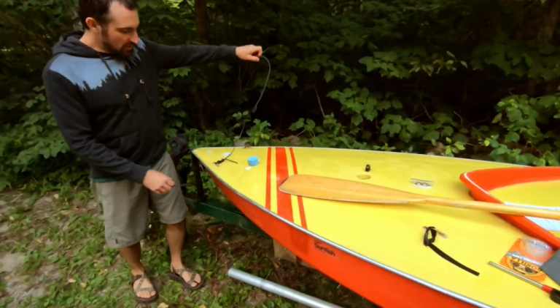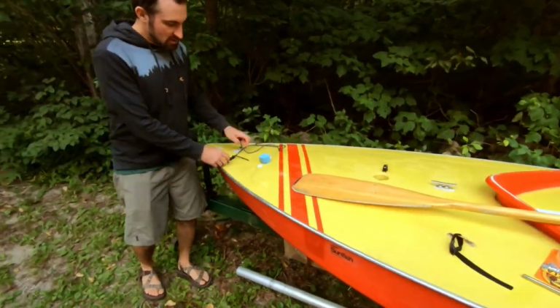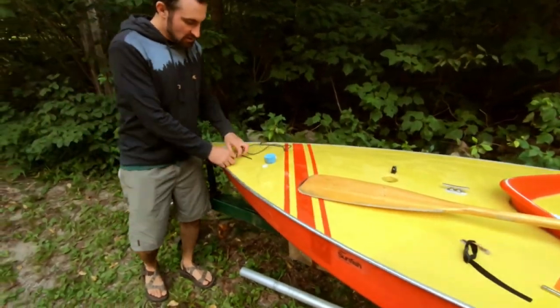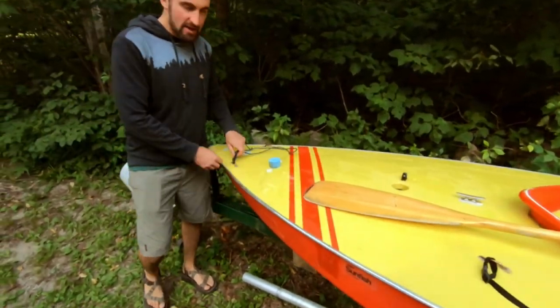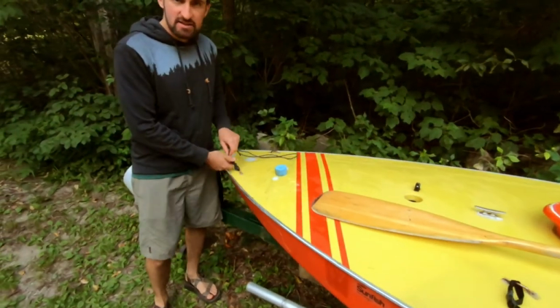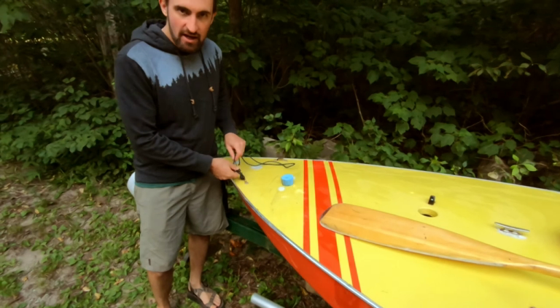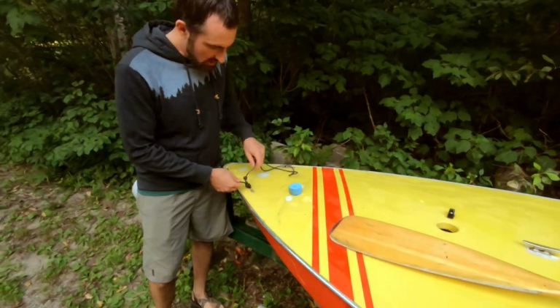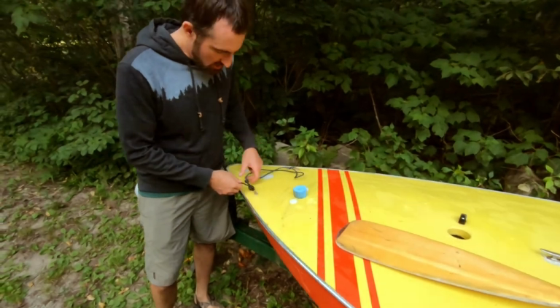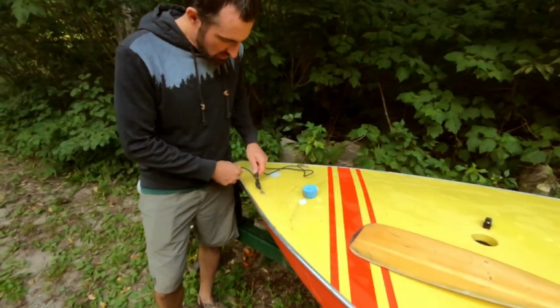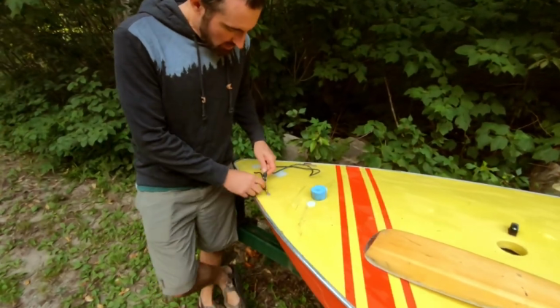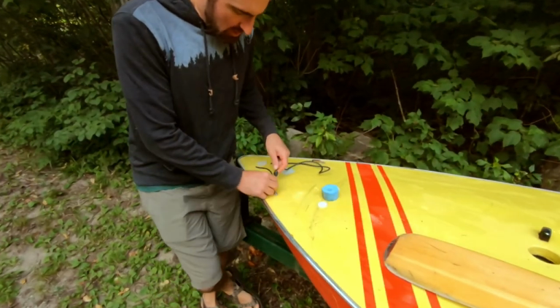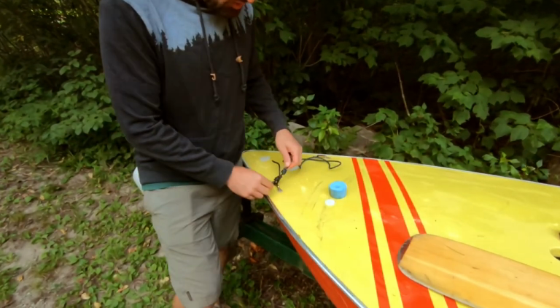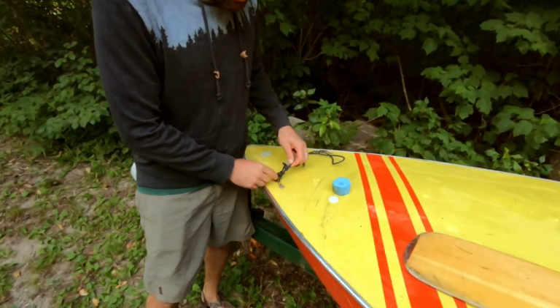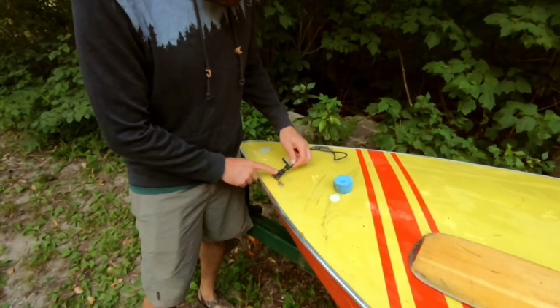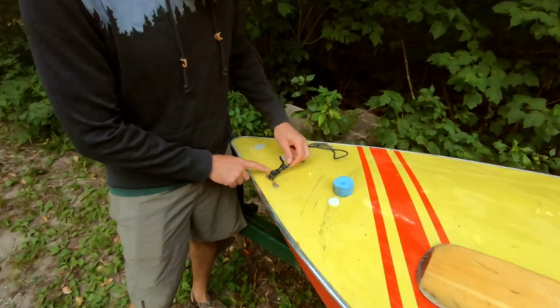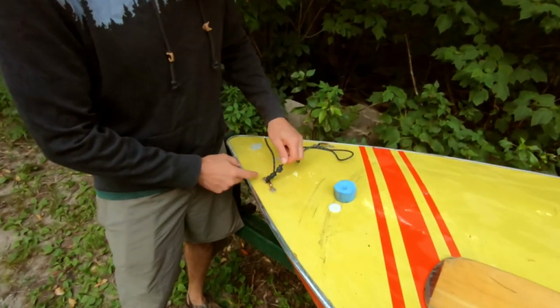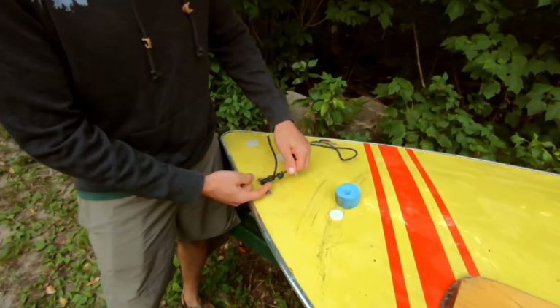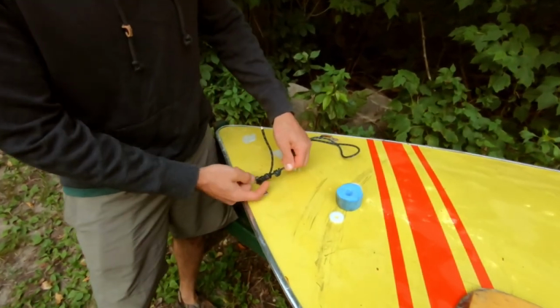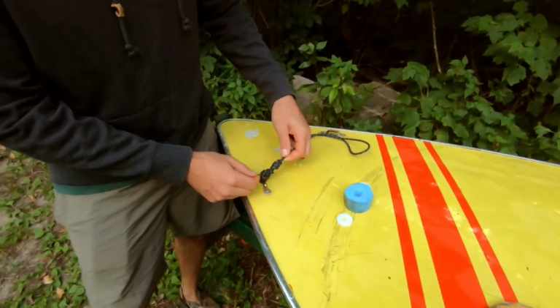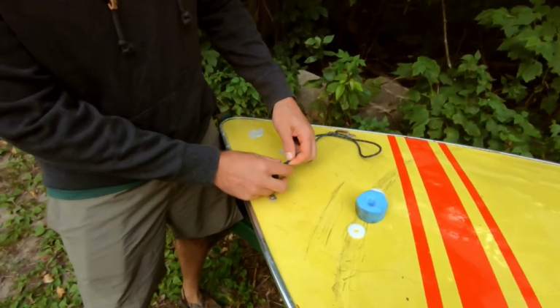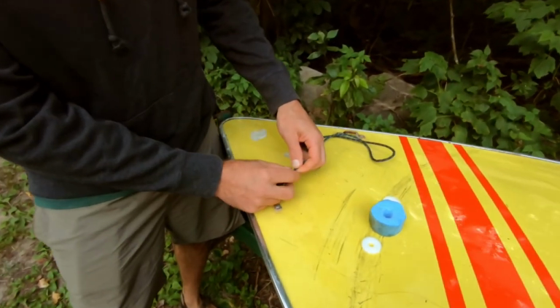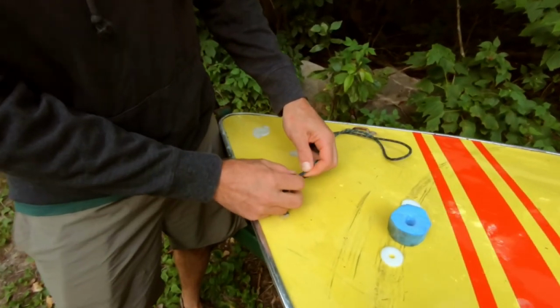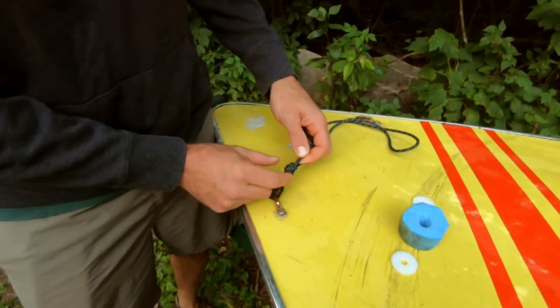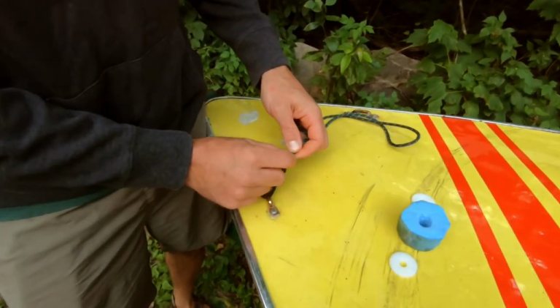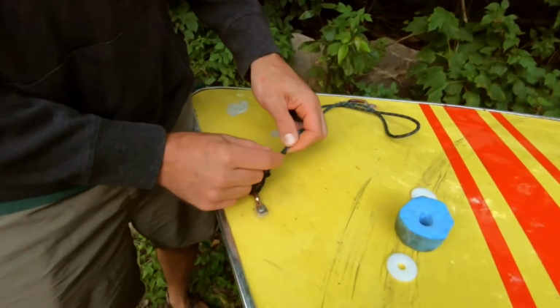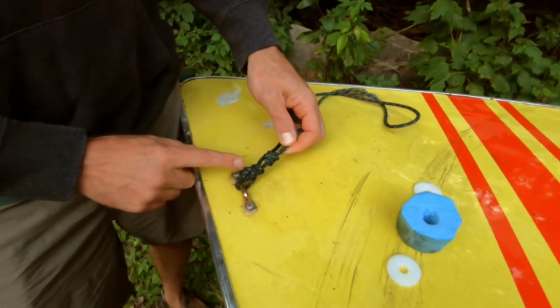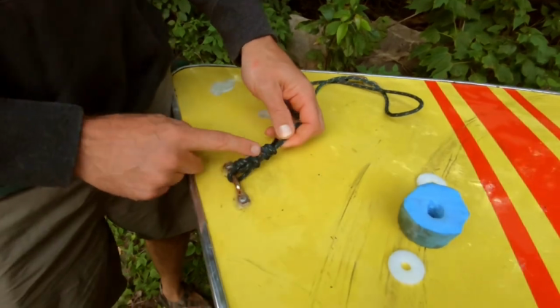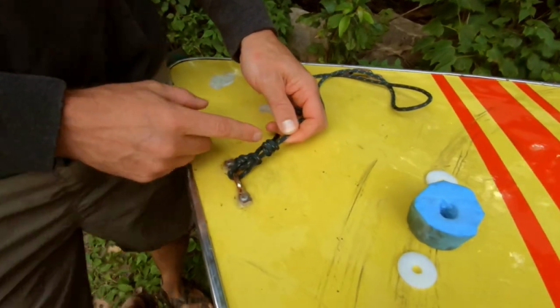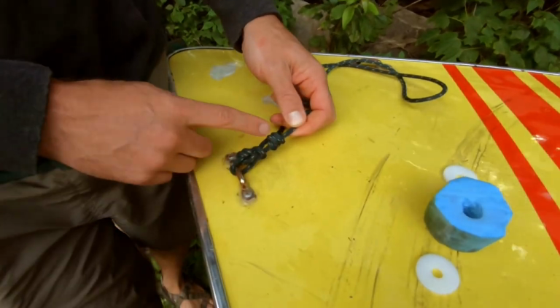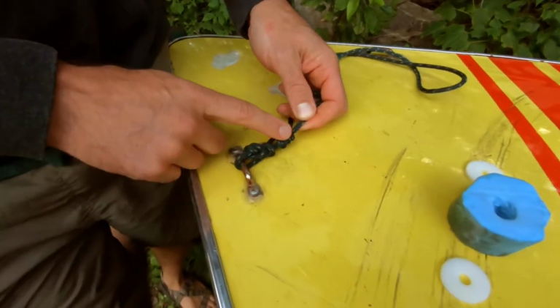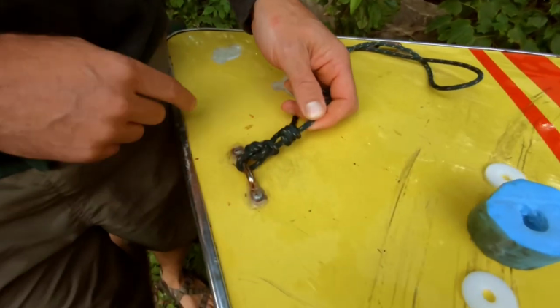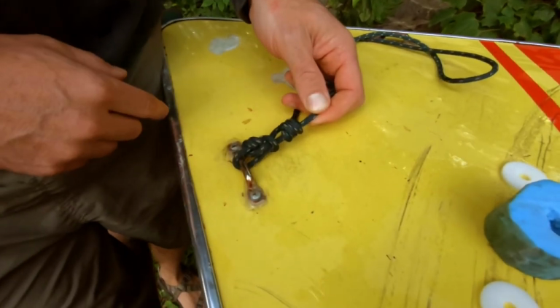So what I did here, I just tied a bowline with a Yosemite finish, and then I did a triple overhand stopper knot.